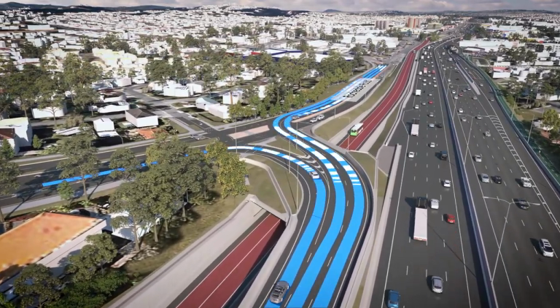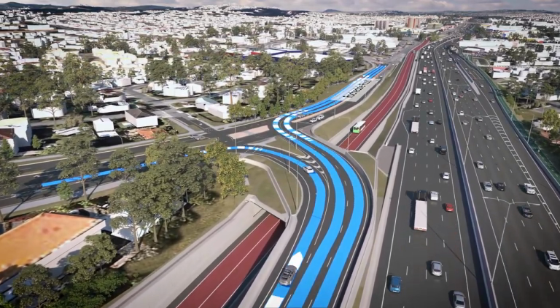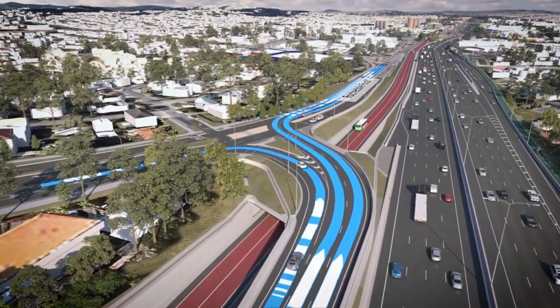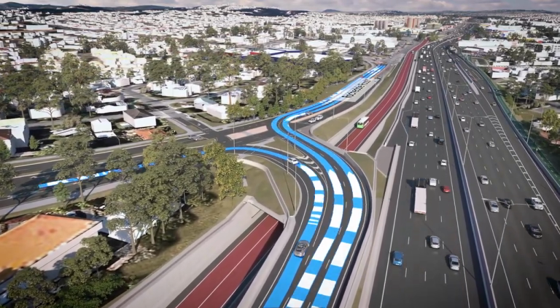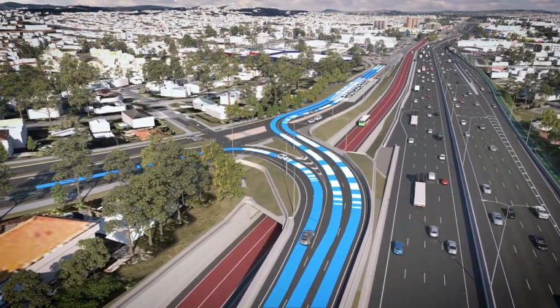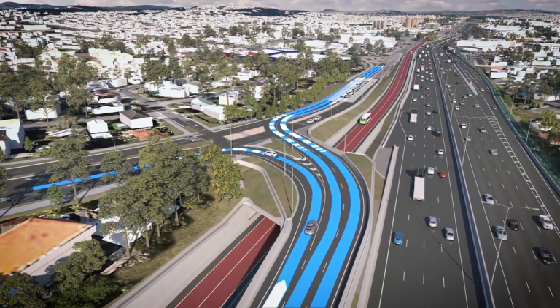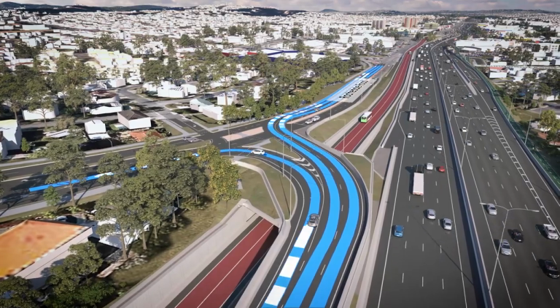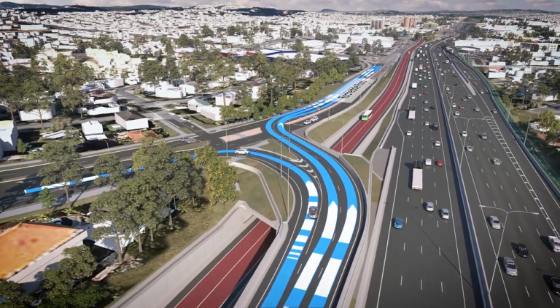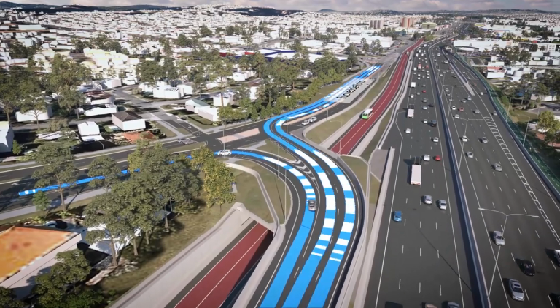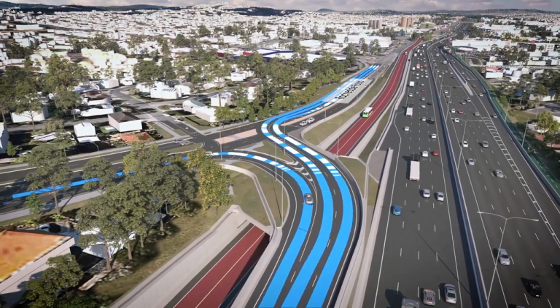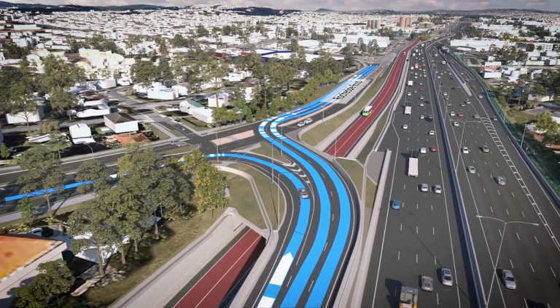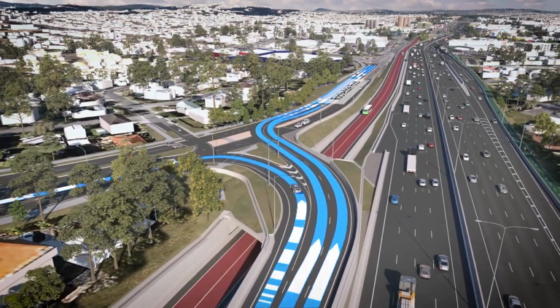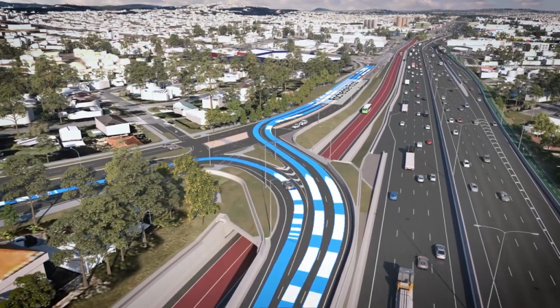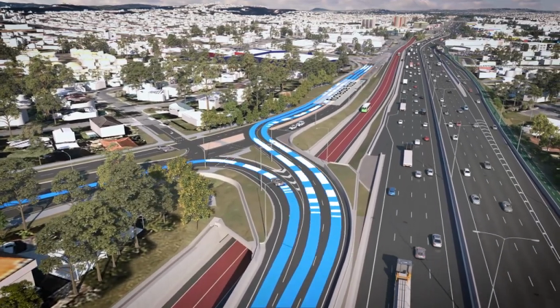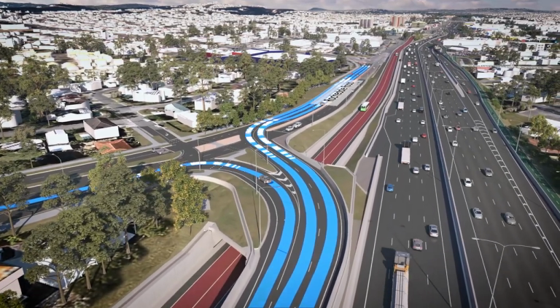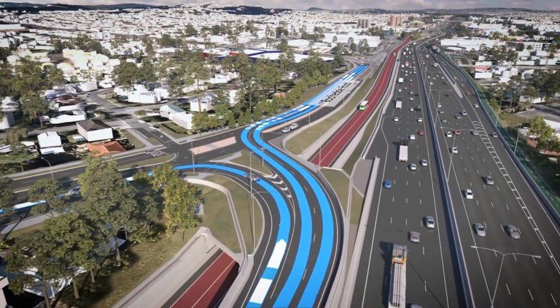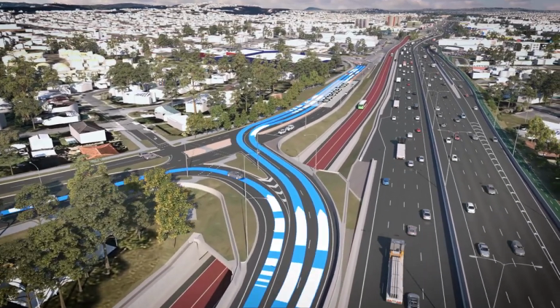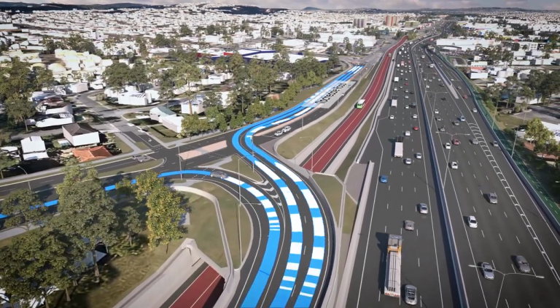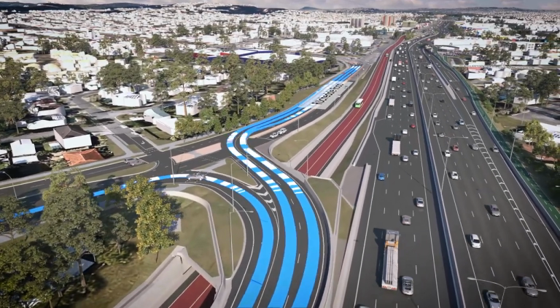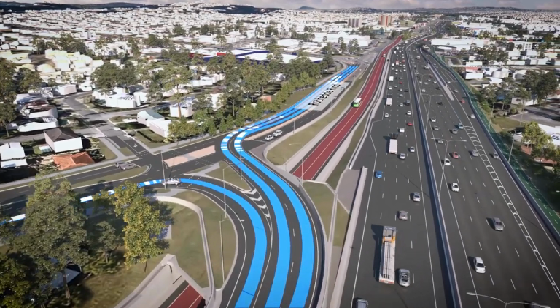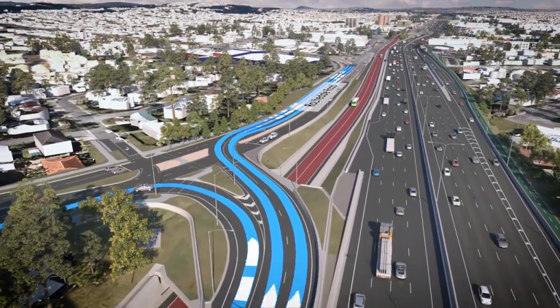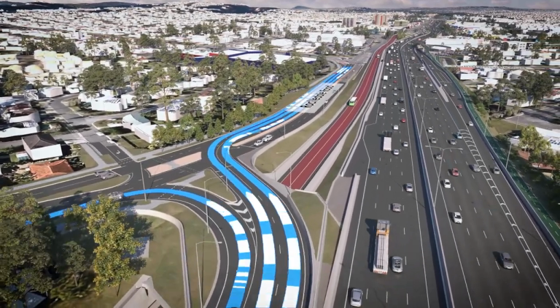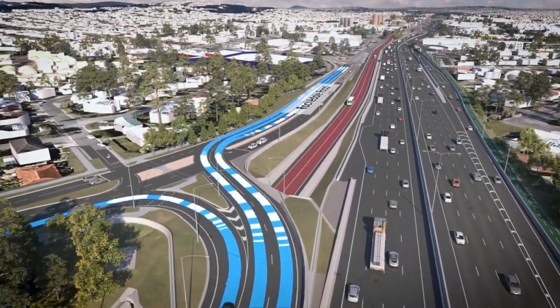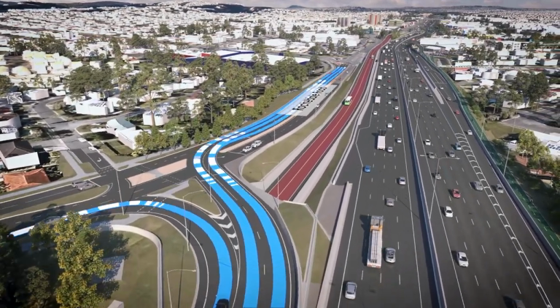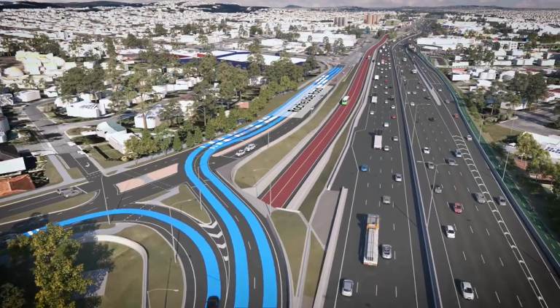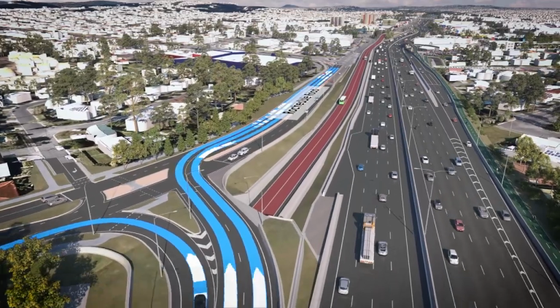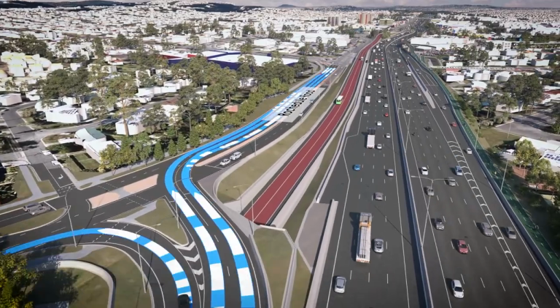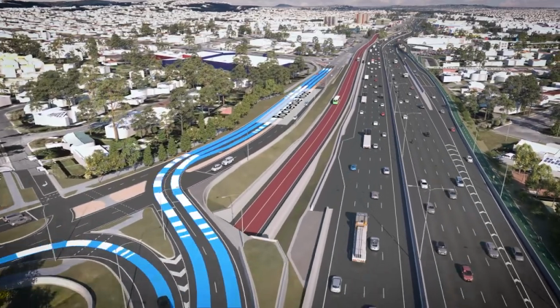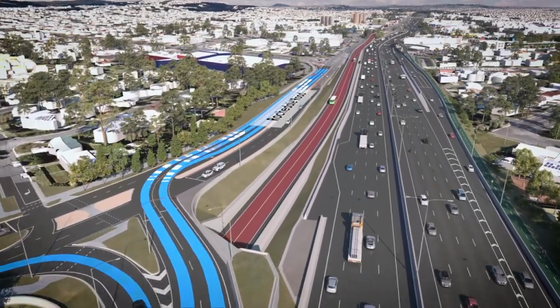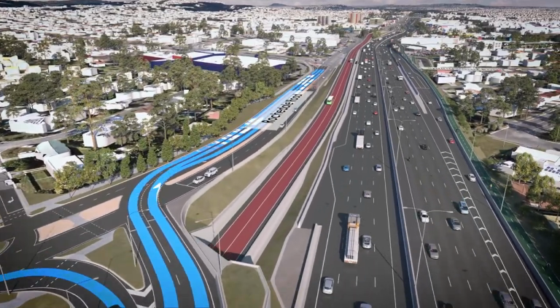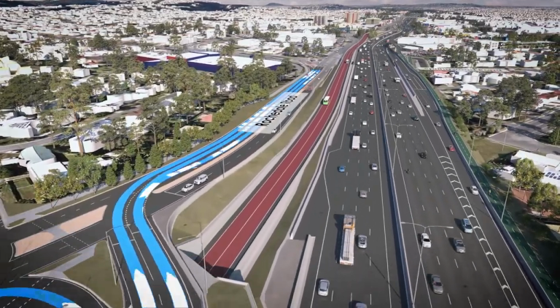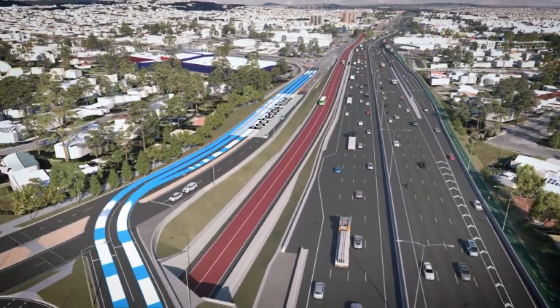By widening Rochdale Road to three lanes, the project will create greater capacity, better connectivity and less congestion on local roads.